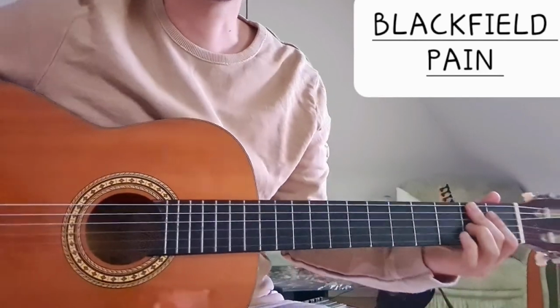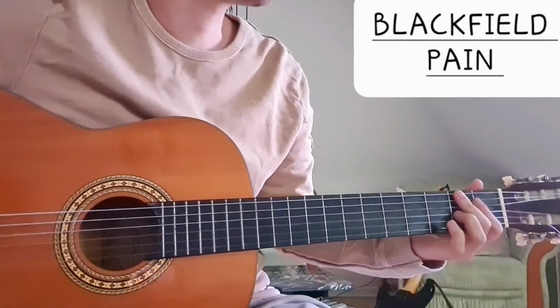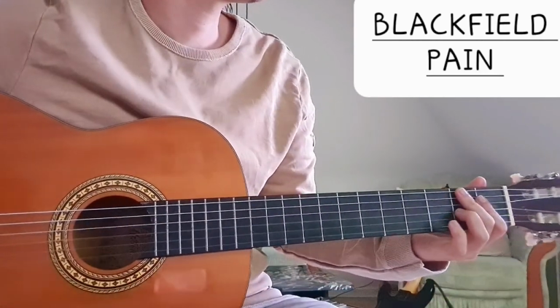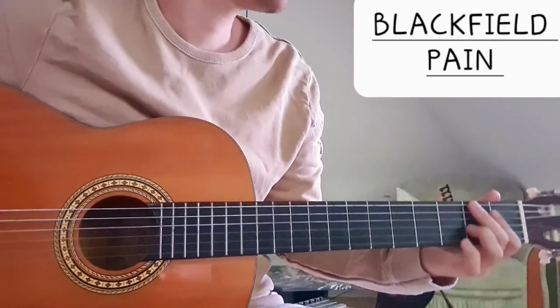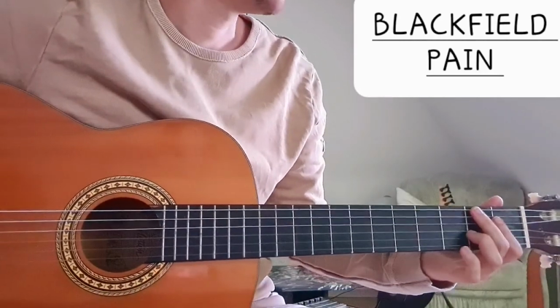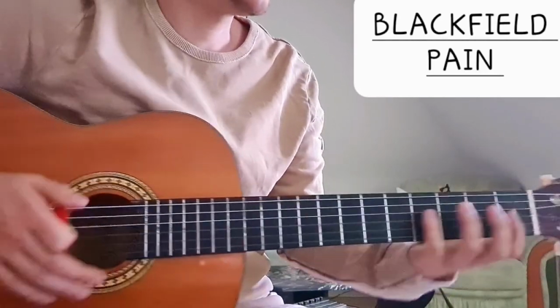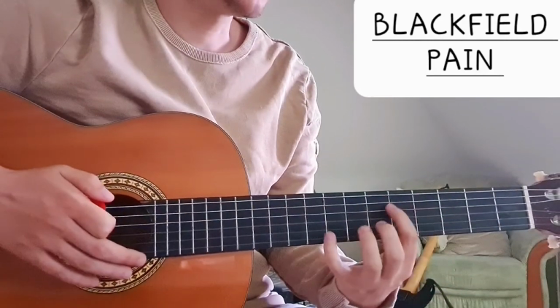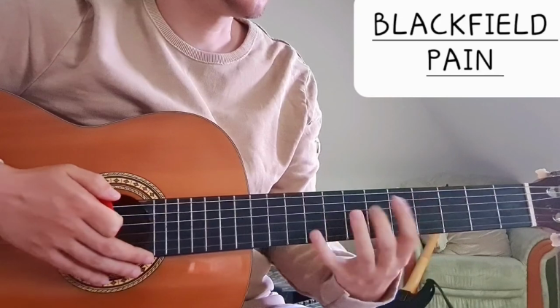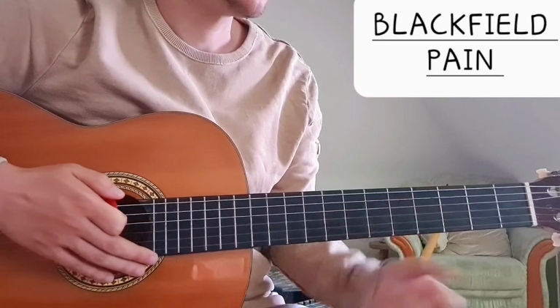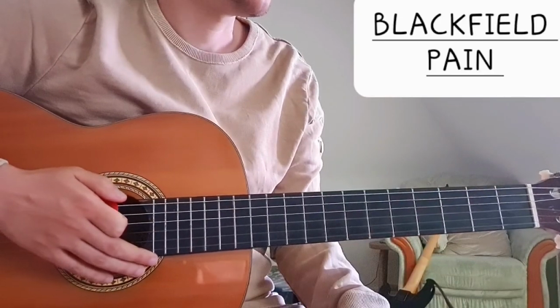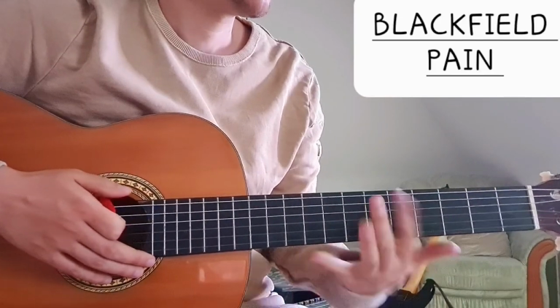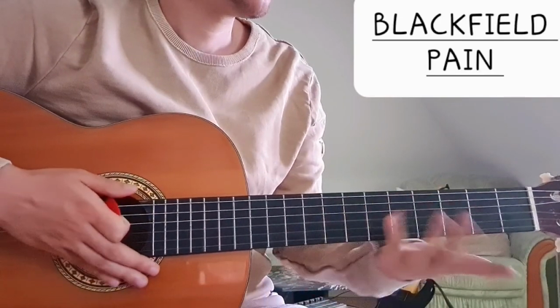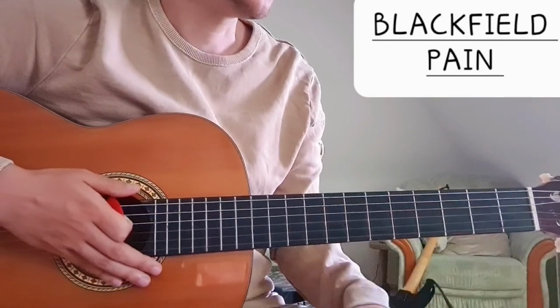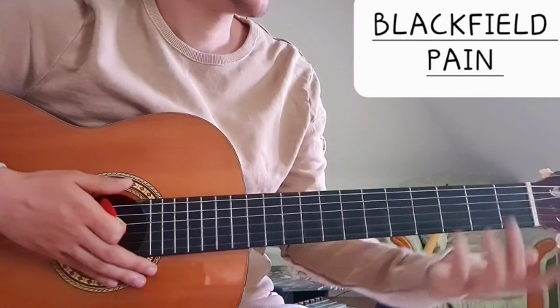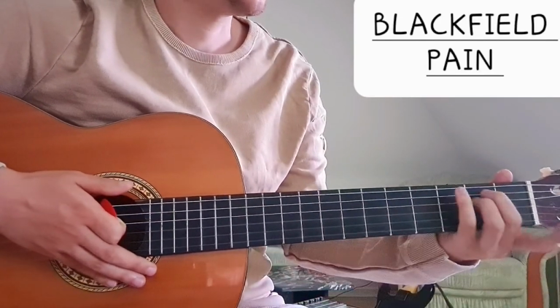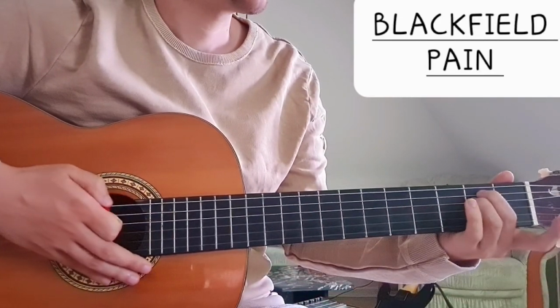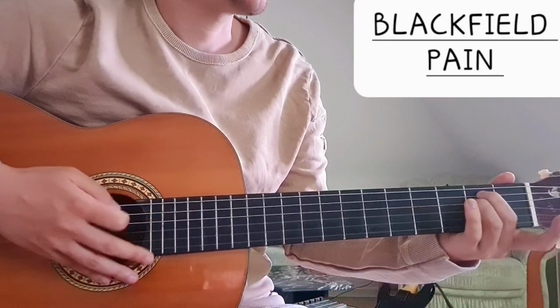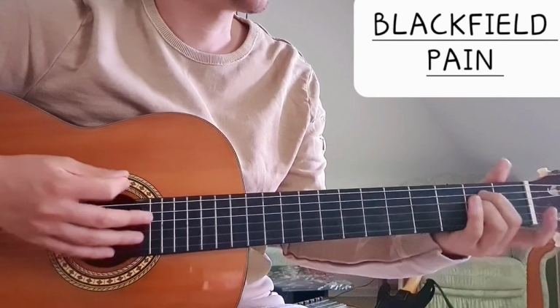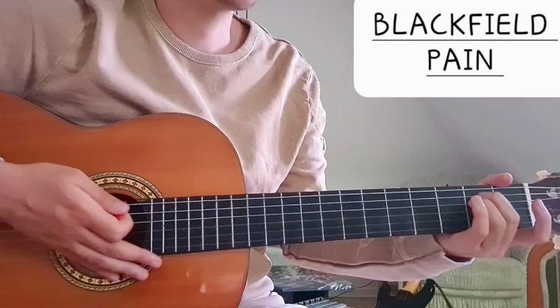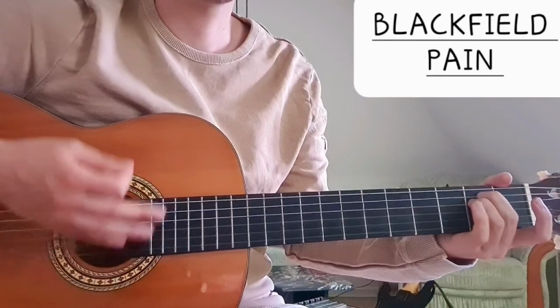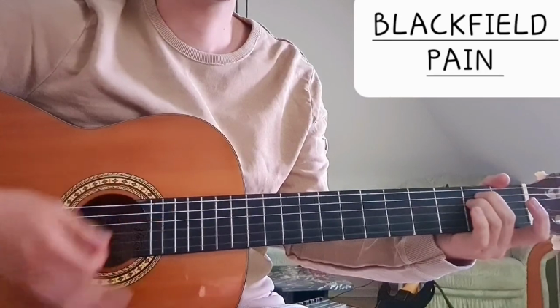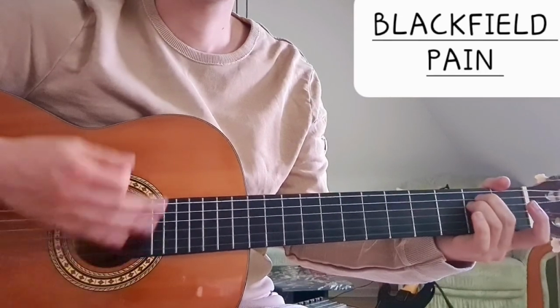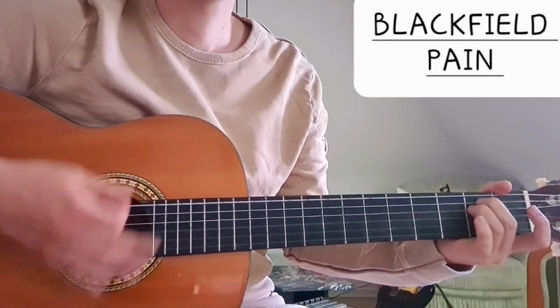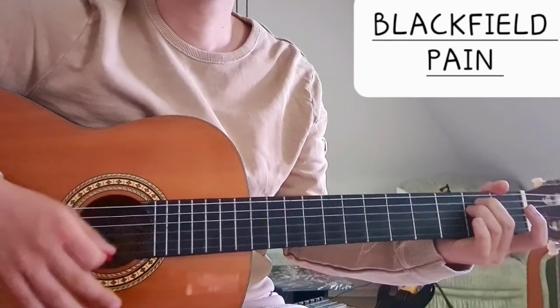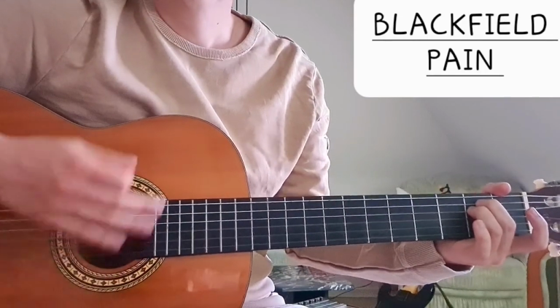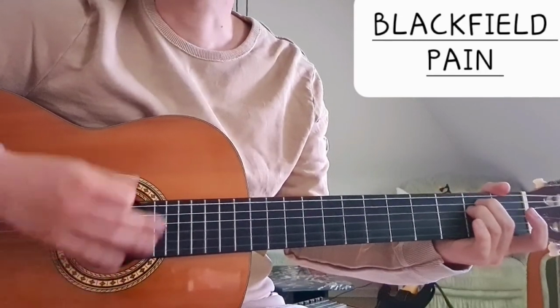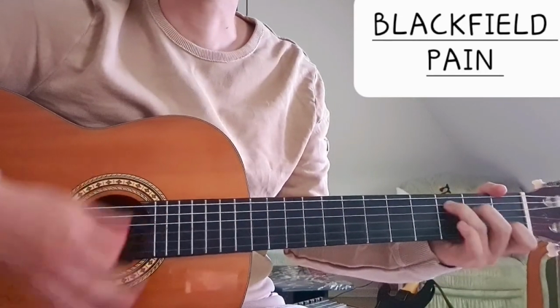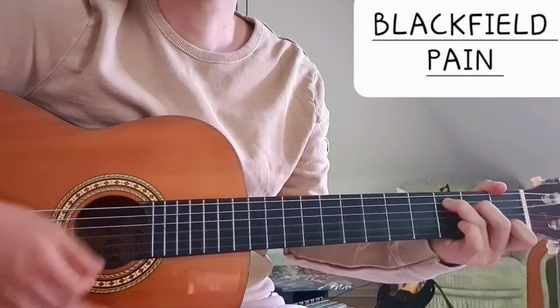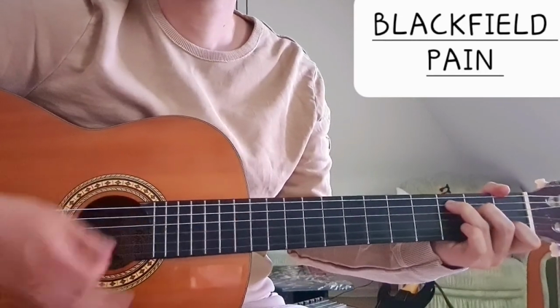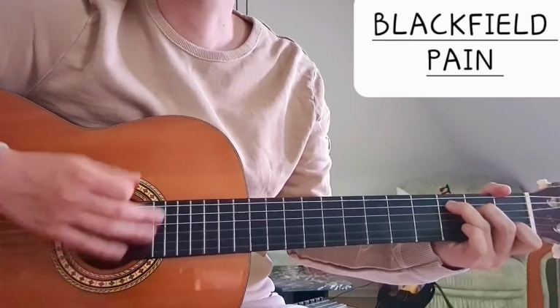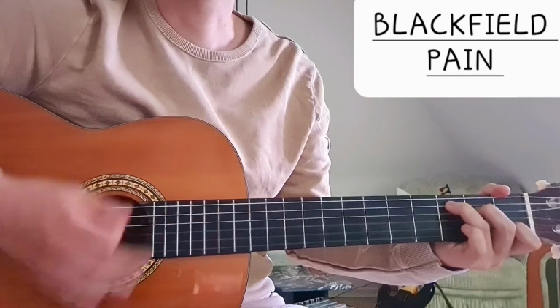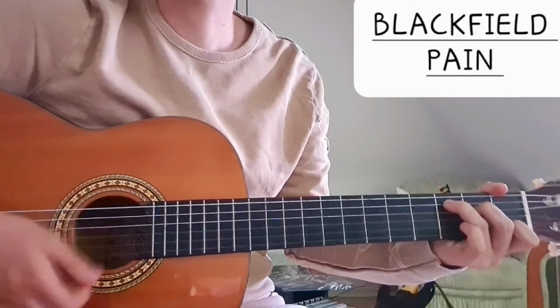There's just one more little part when Steven Wilson does a little solo, where we have 2 chords. We have E minor and C. Just these 2 chords.